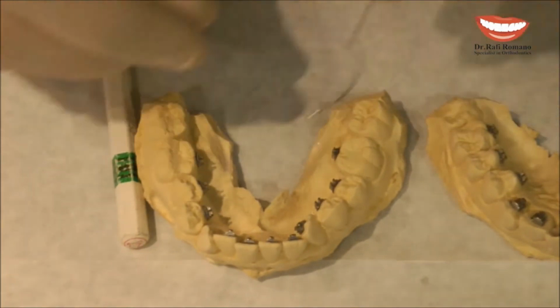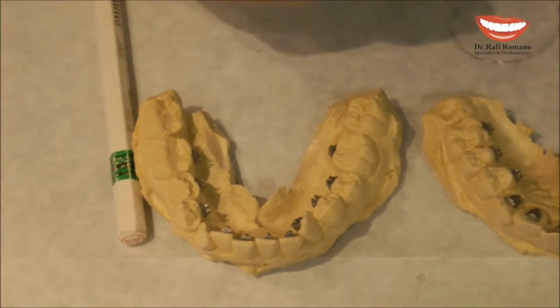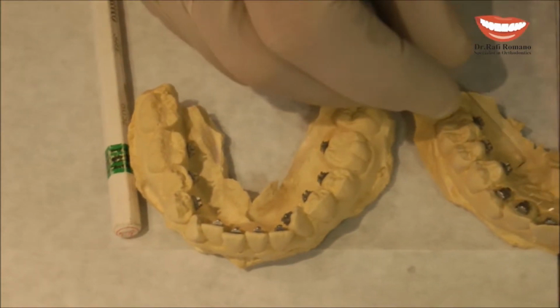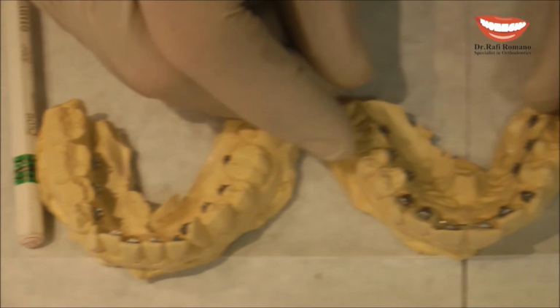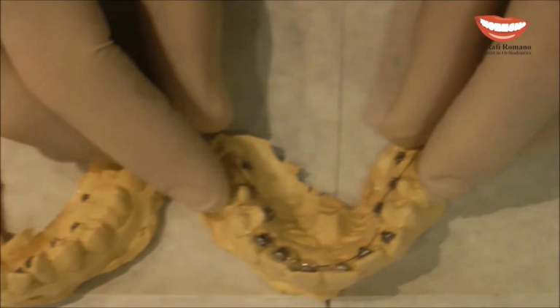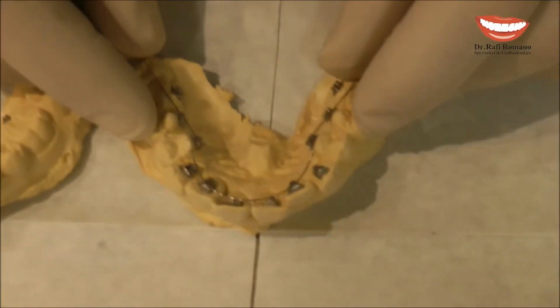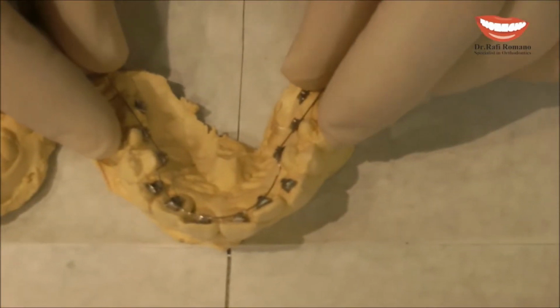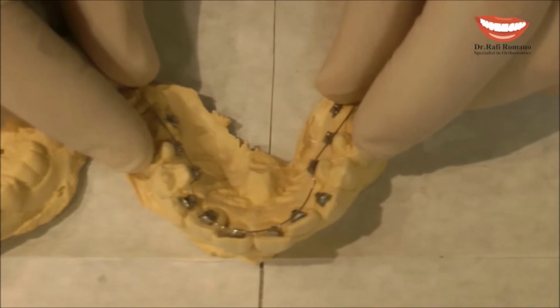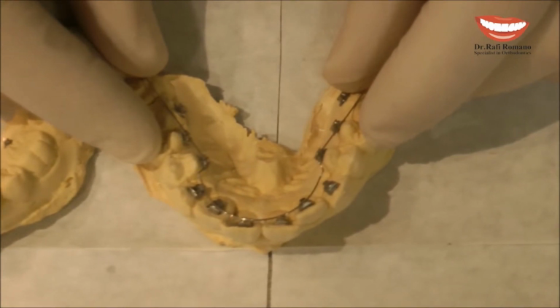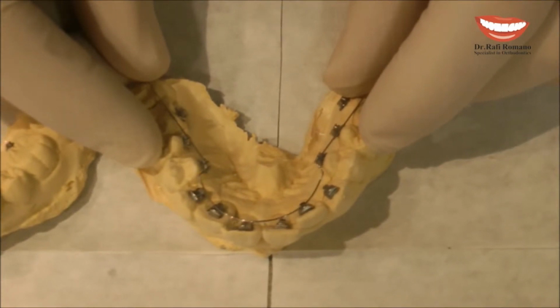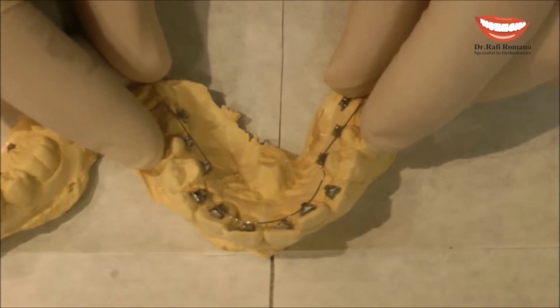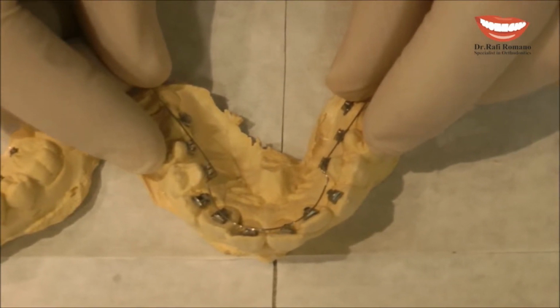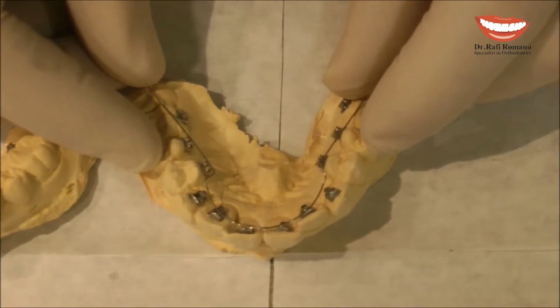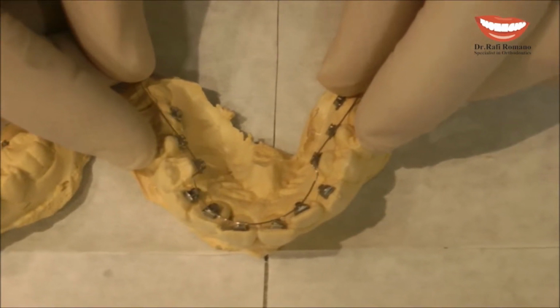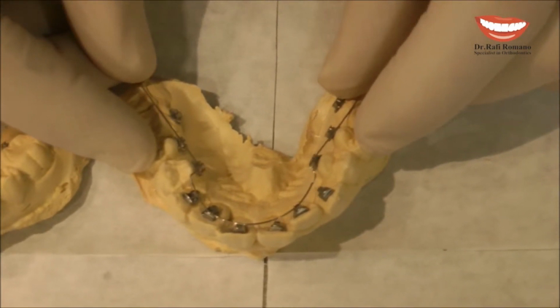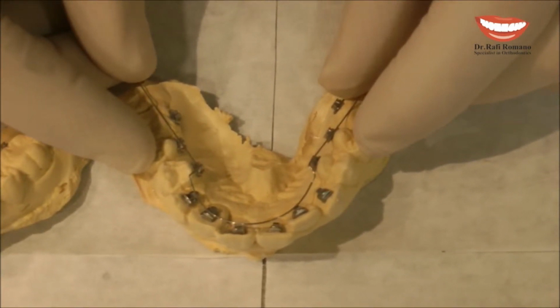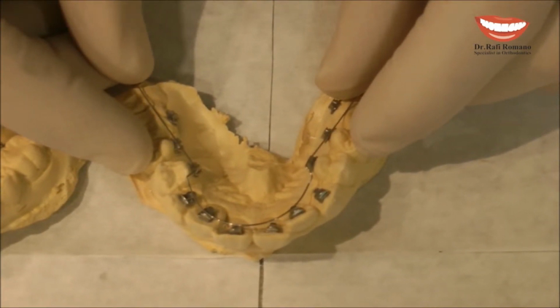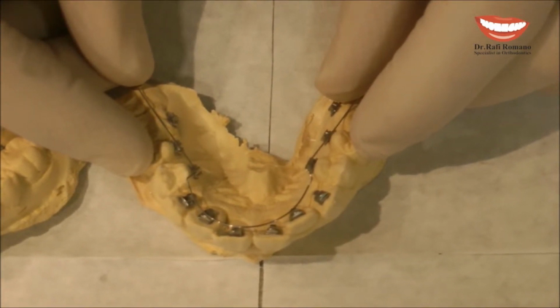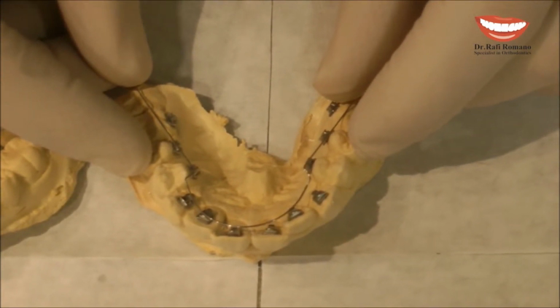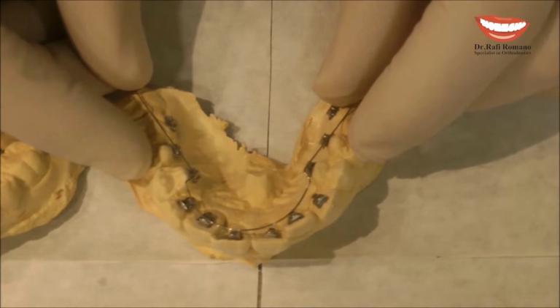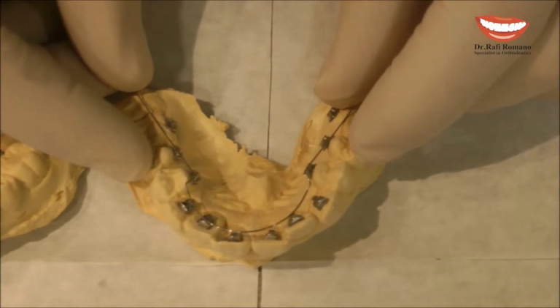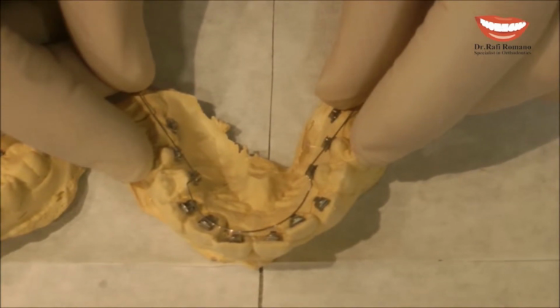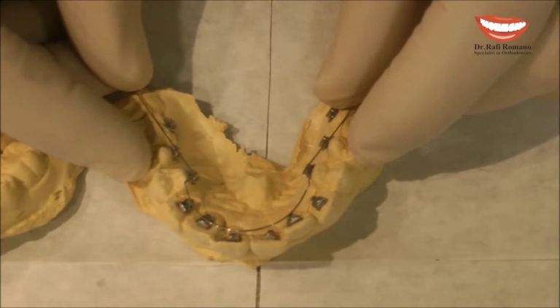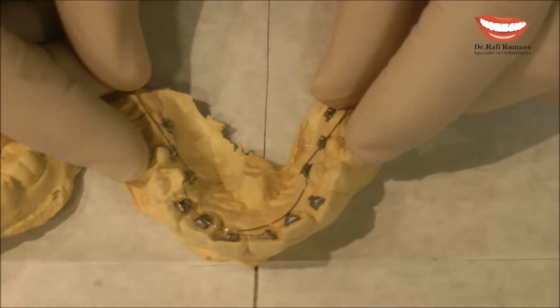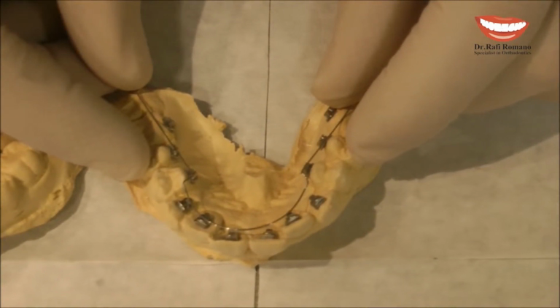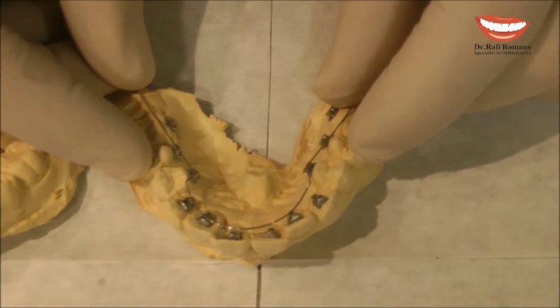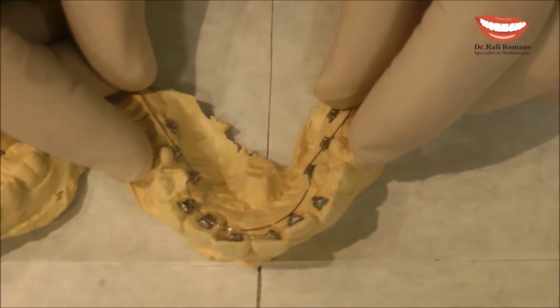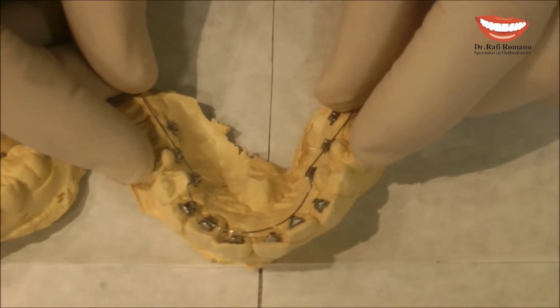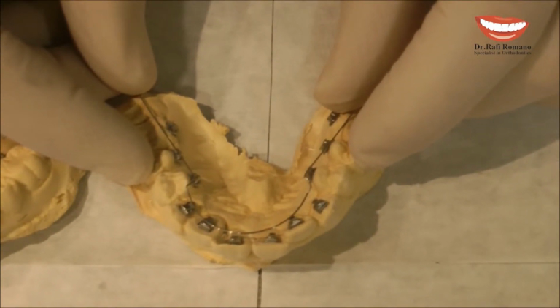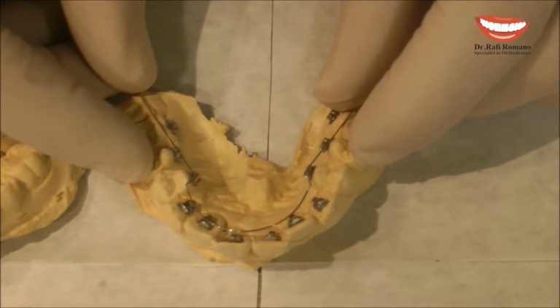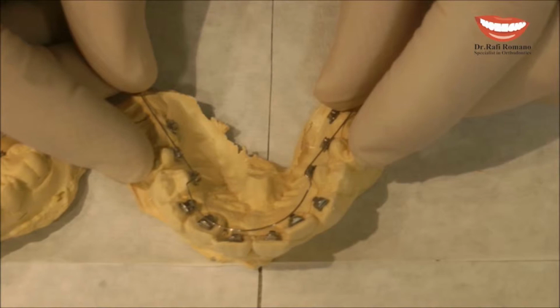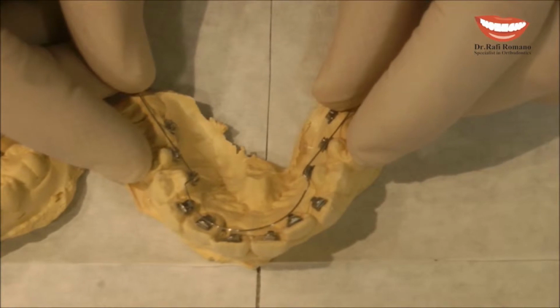The same can be done, of course, for the upper arch. You can see here, this is for minor proclination. I can, of course, bend a new wire for this upper arch.